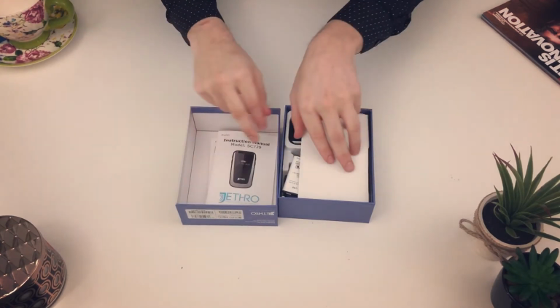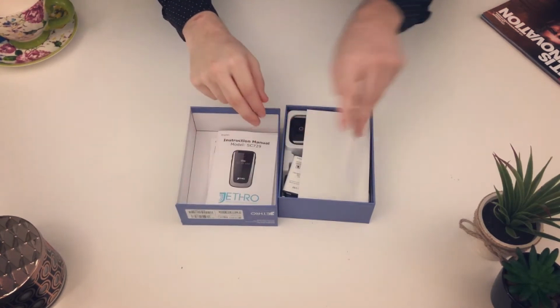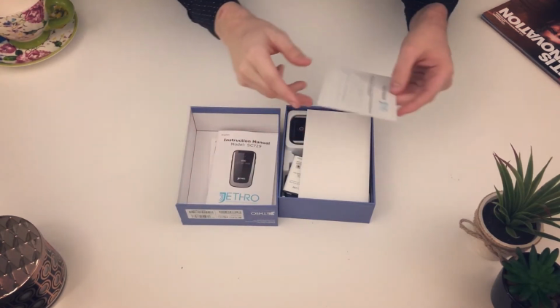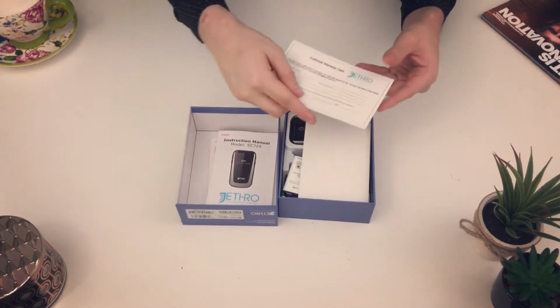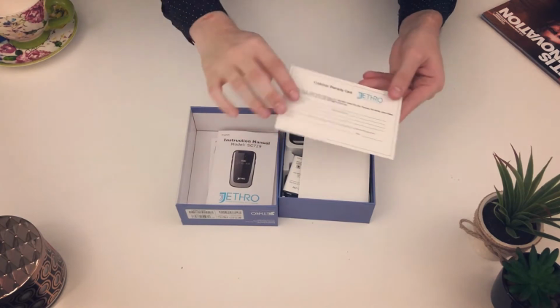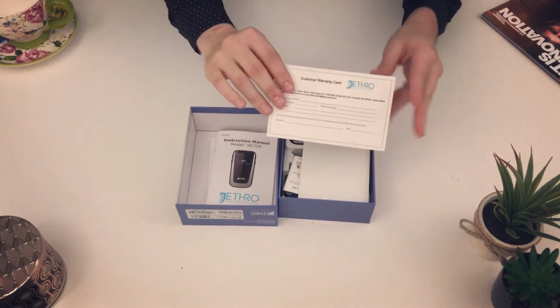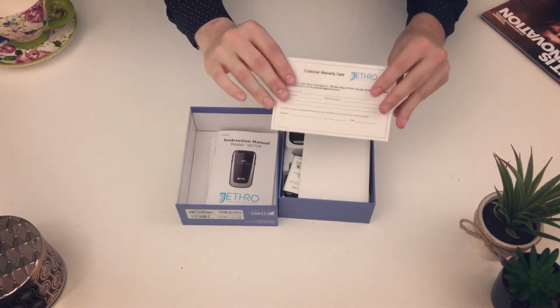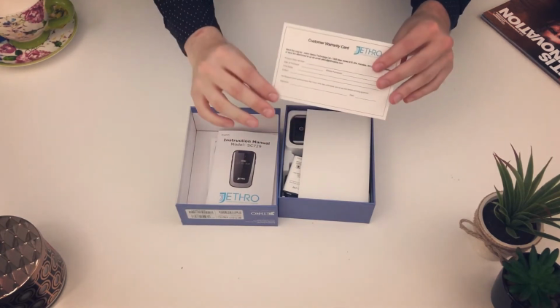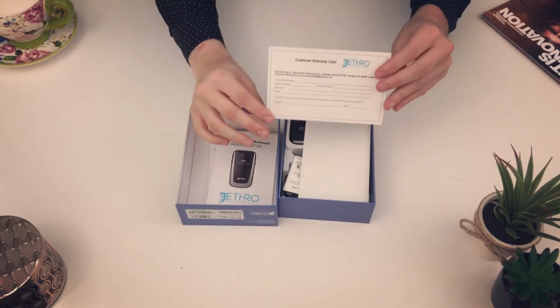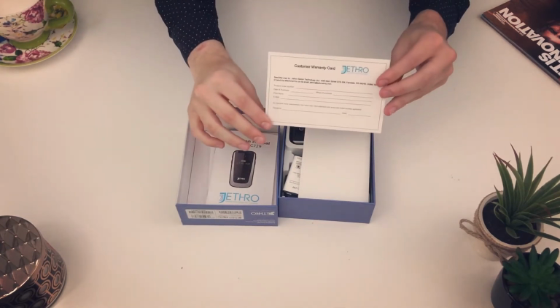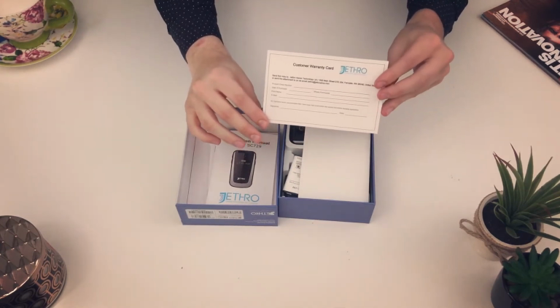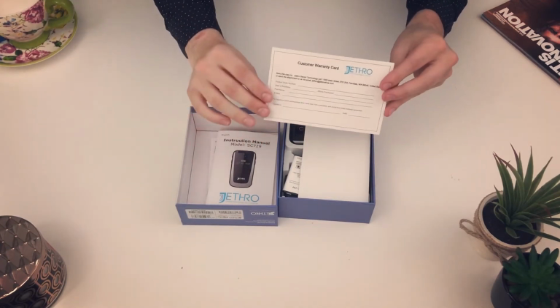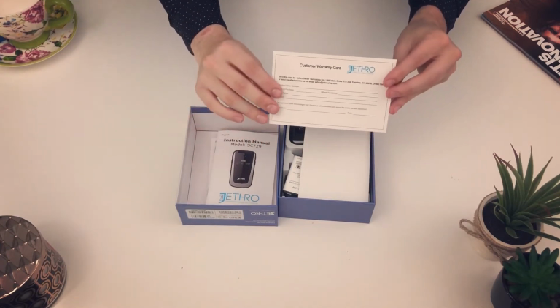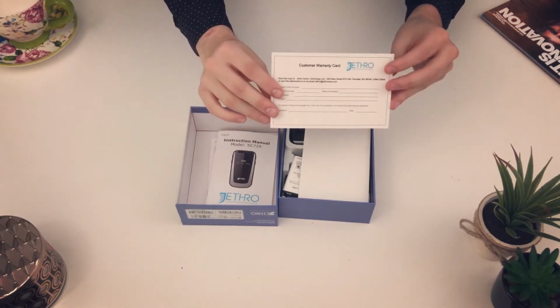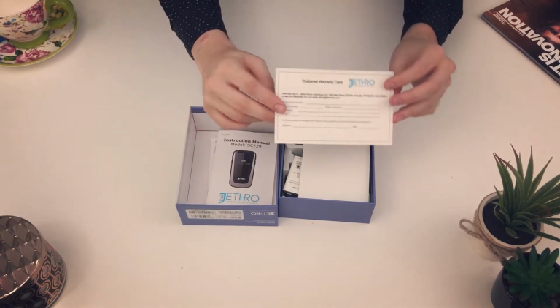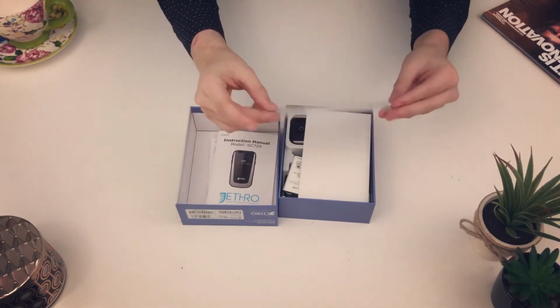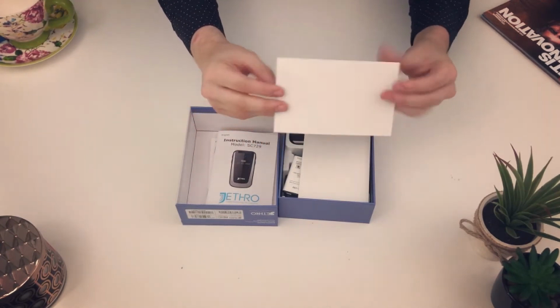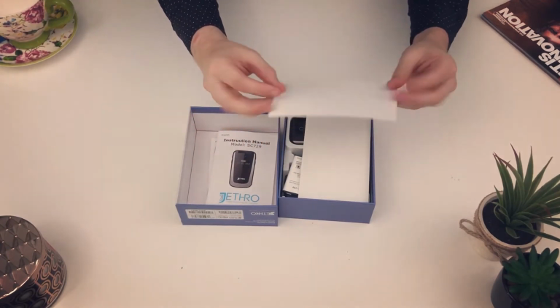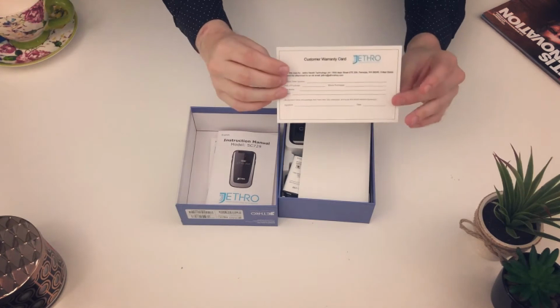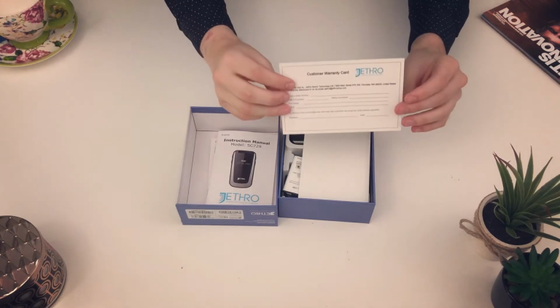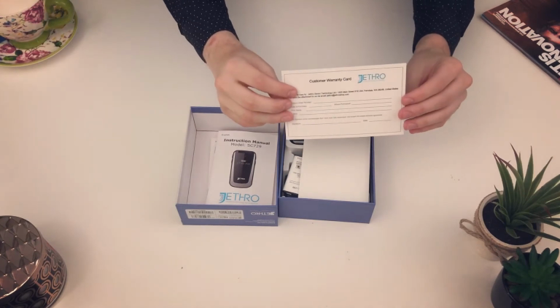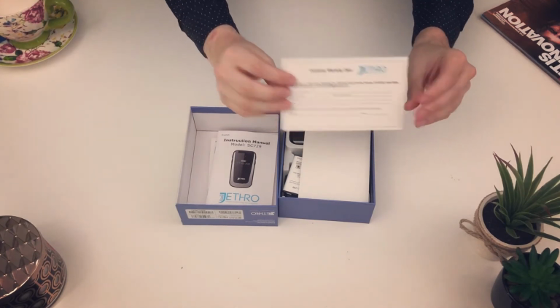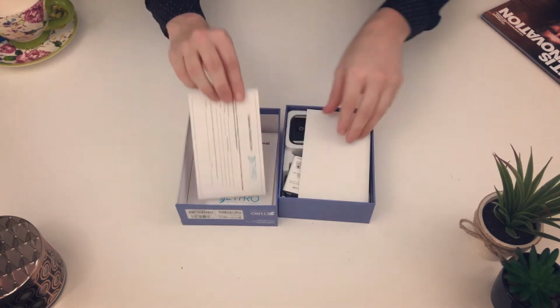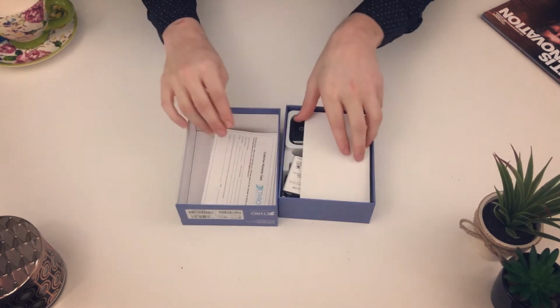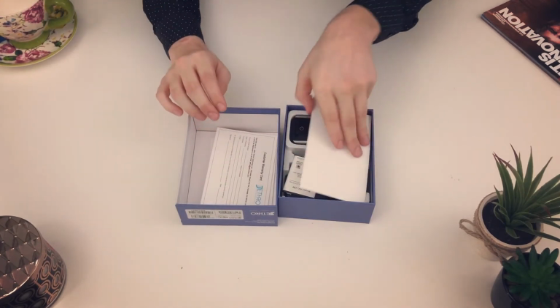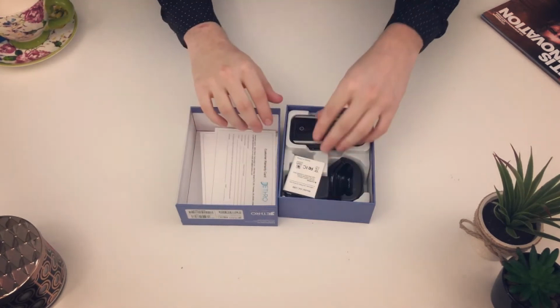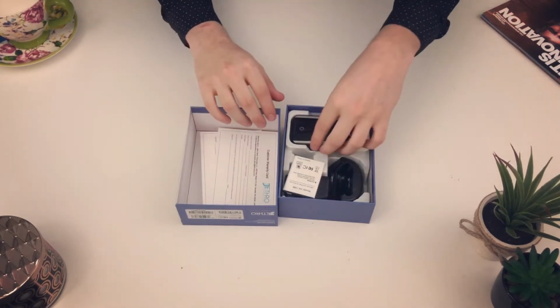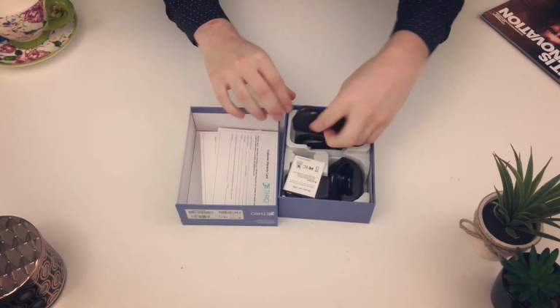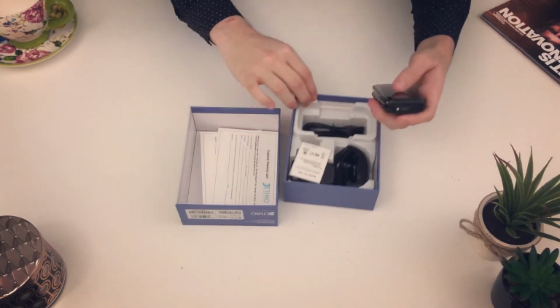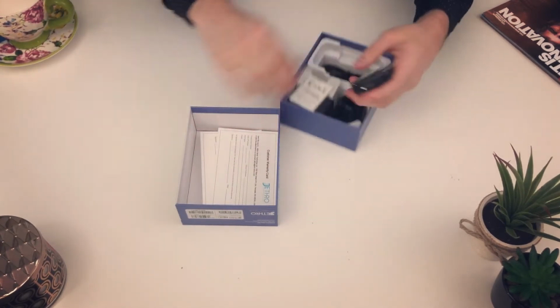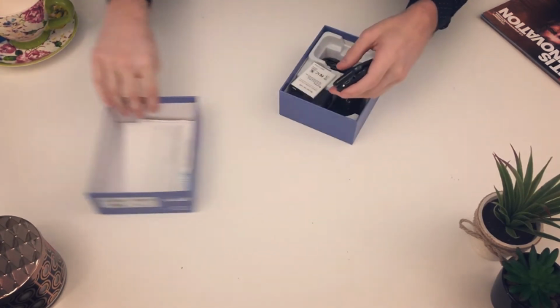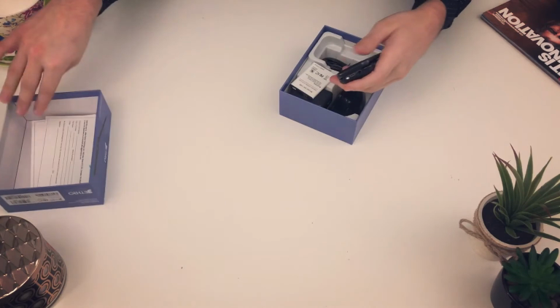Here's the inside of the manual. Under that, you'll see the customer warranty card. I highly recommend you fill this out as it comes with a one-year manufacturer warranty. You can either mail that in or email it.